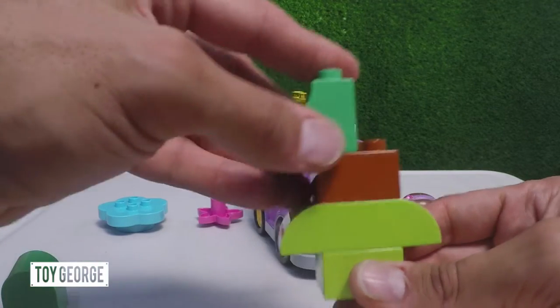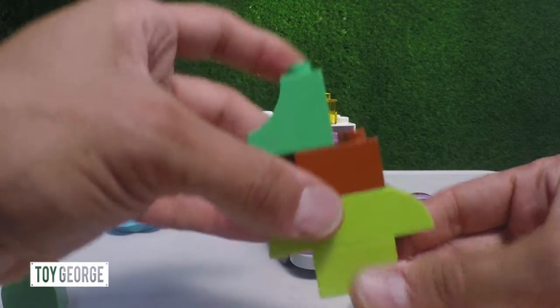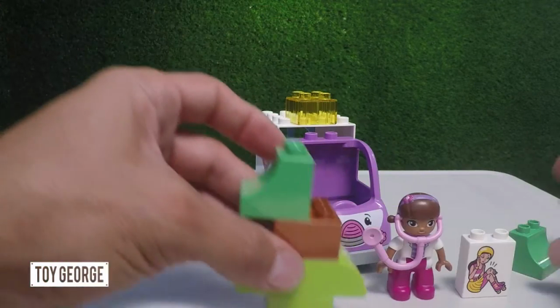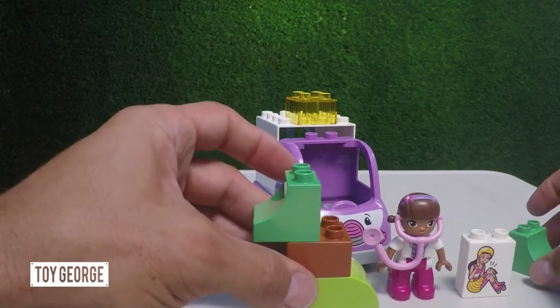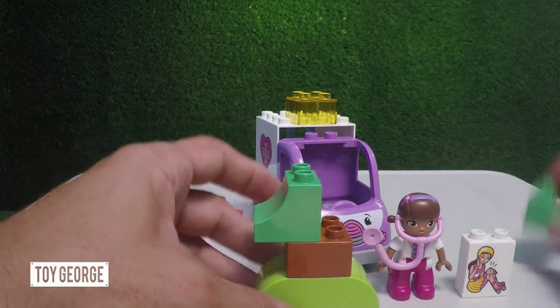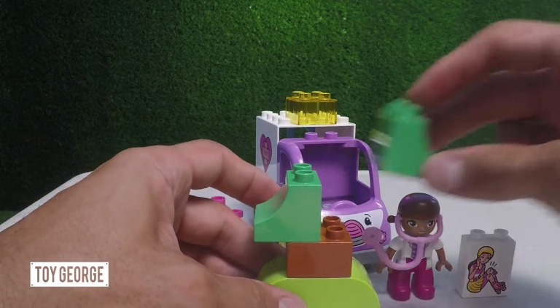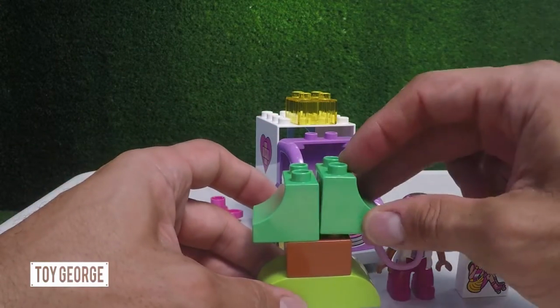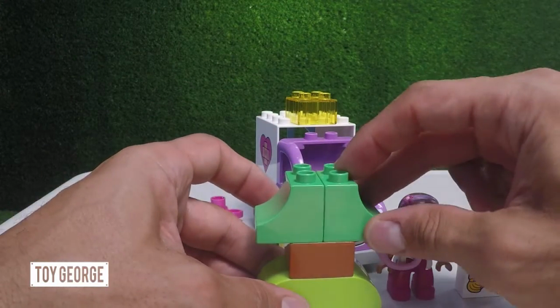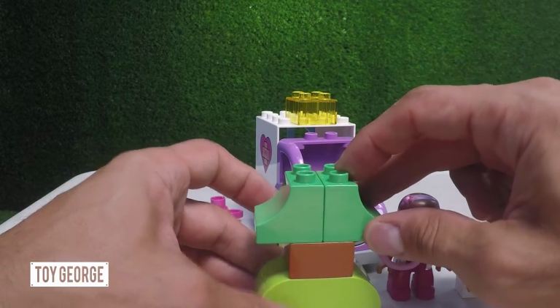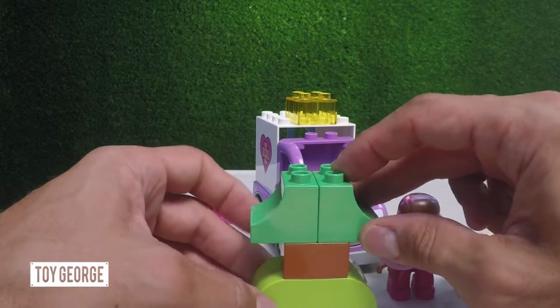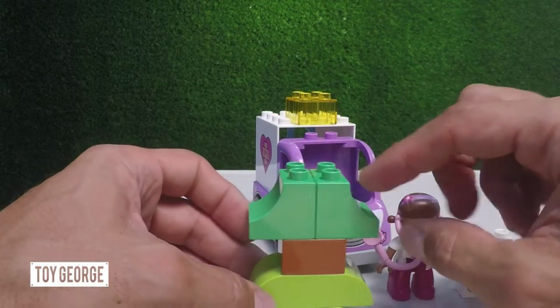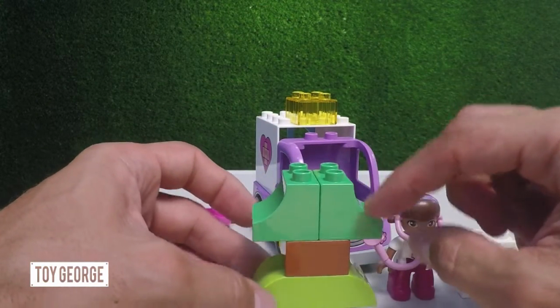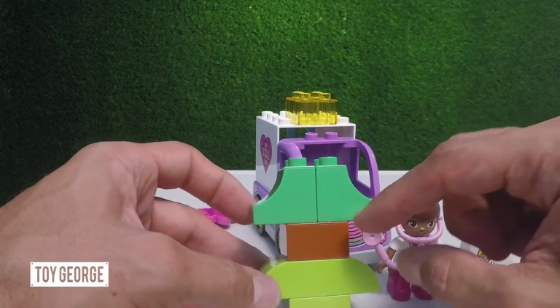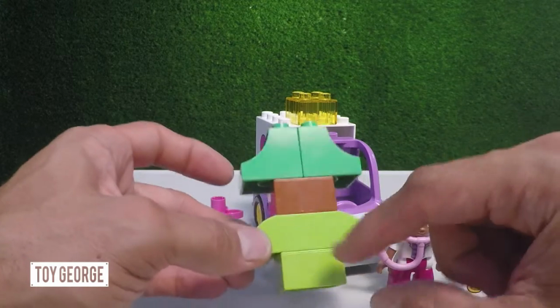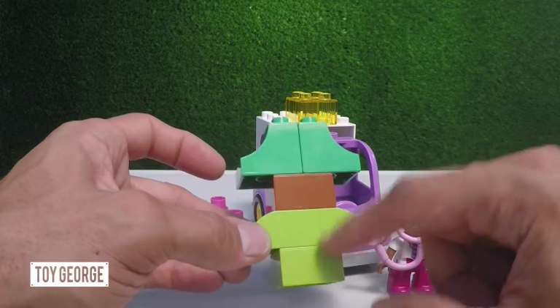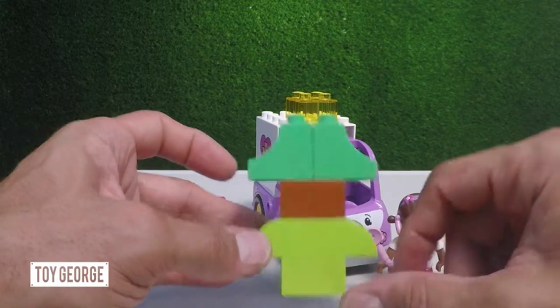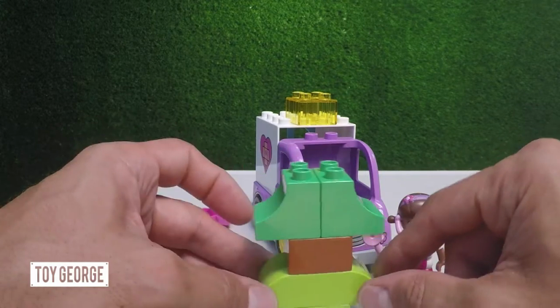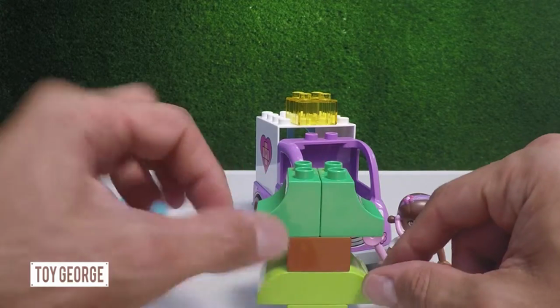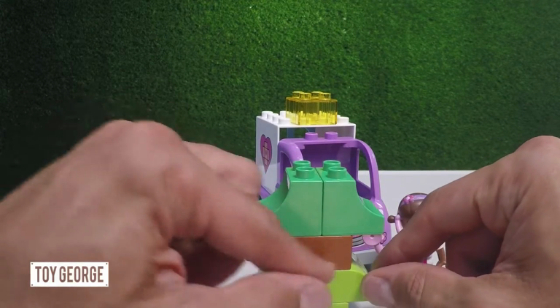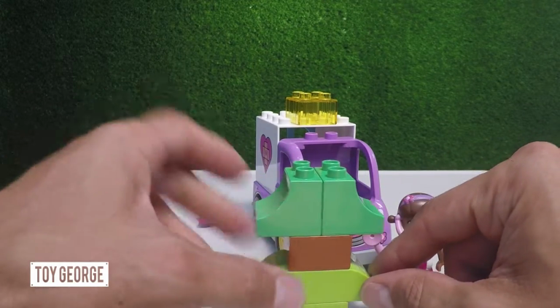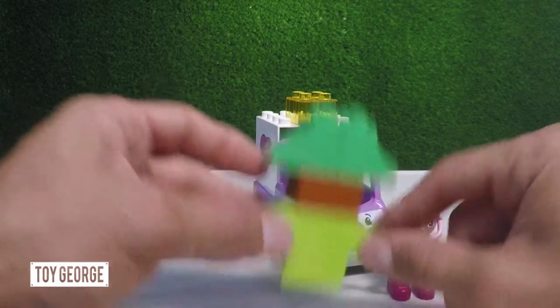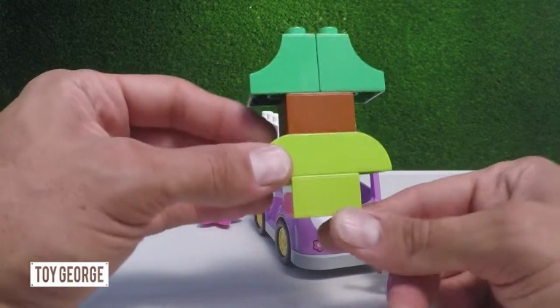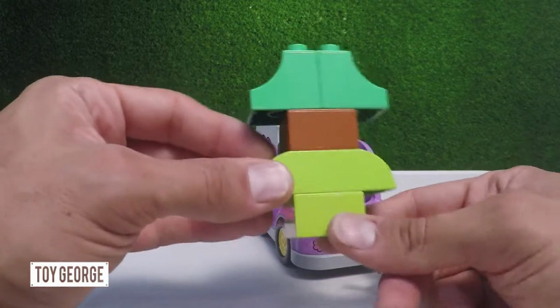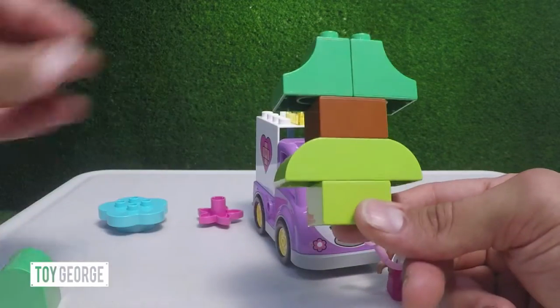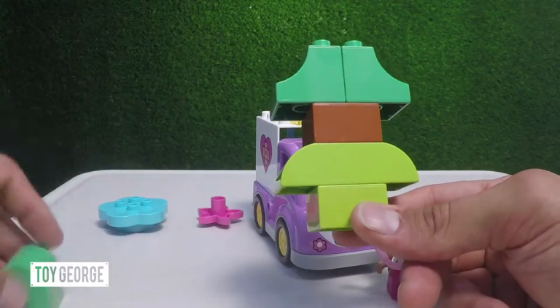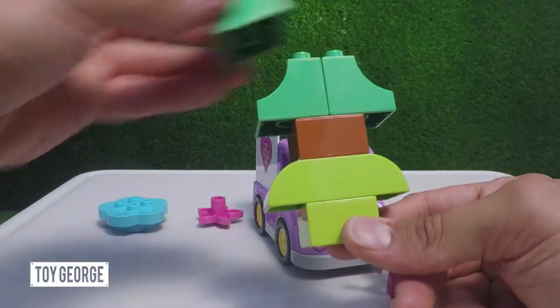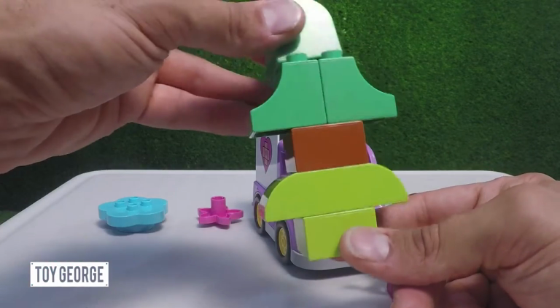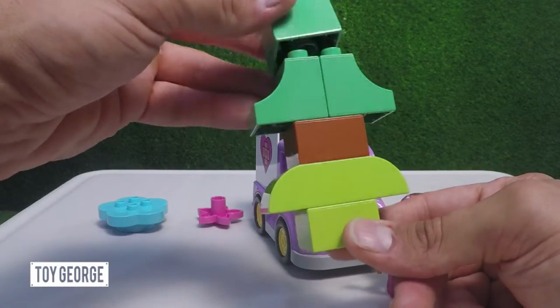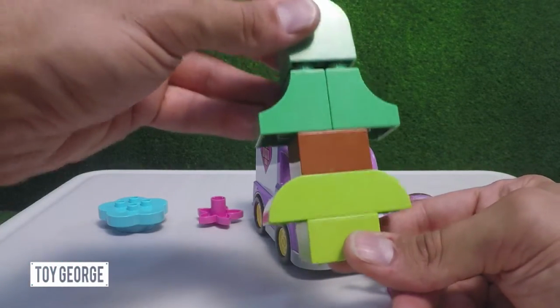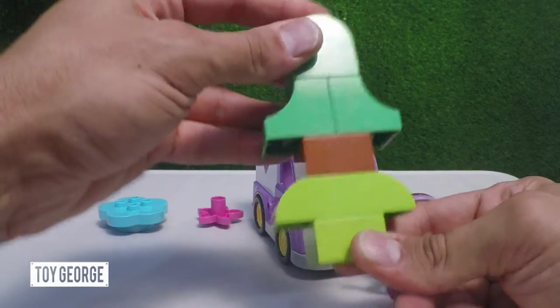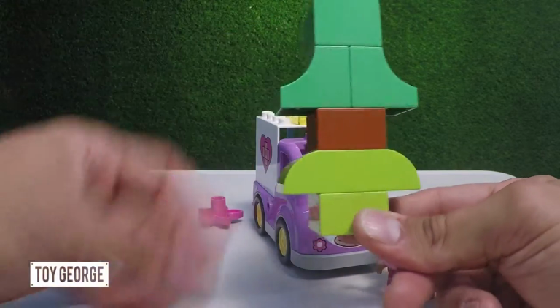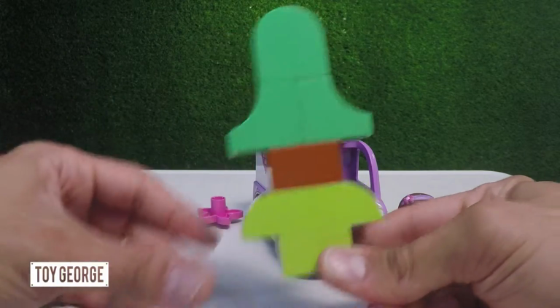Putting these nice green blocks — we've got the darker green and the lime green, and the brown block. Now you've got a cool looking tree.